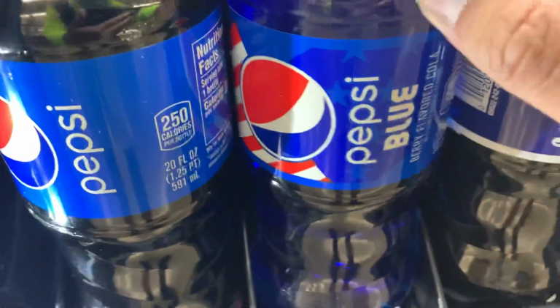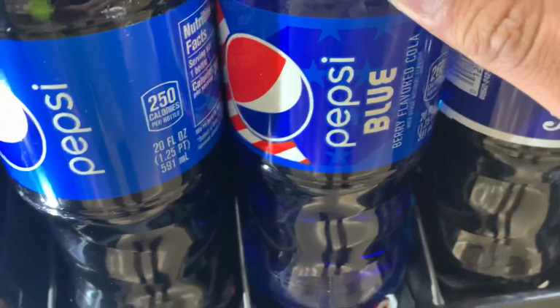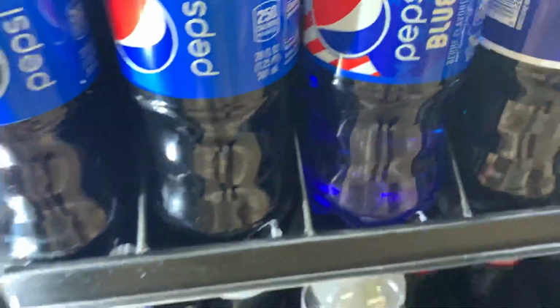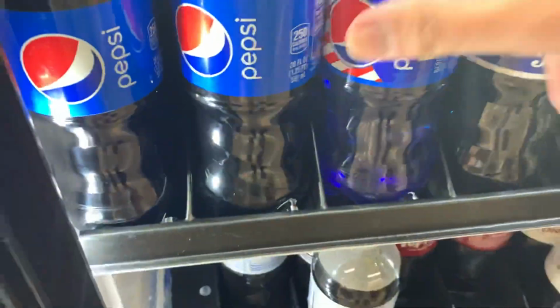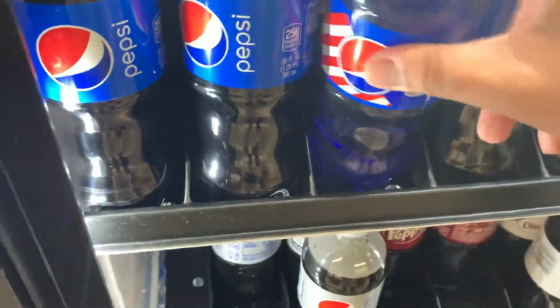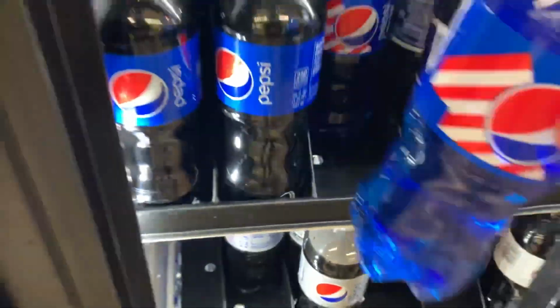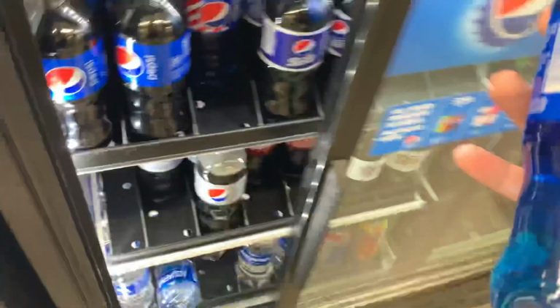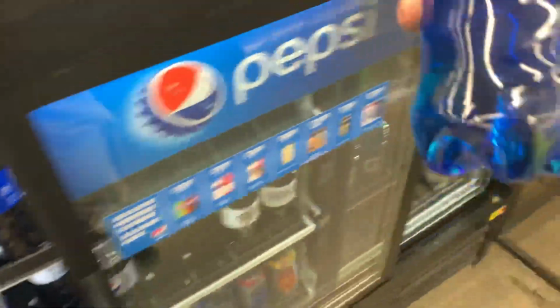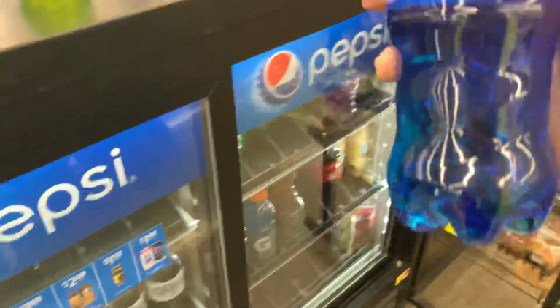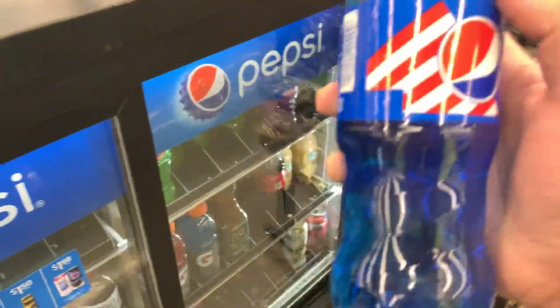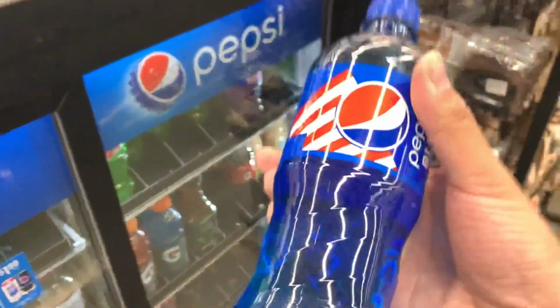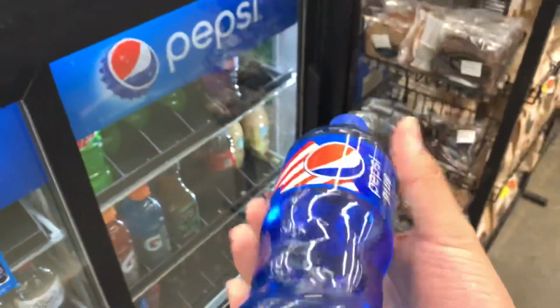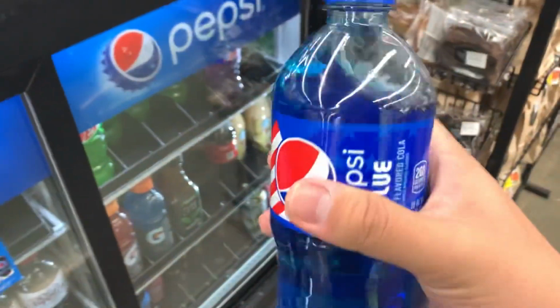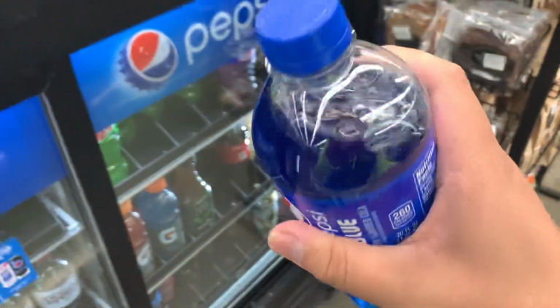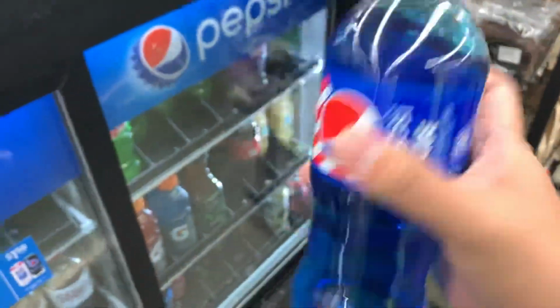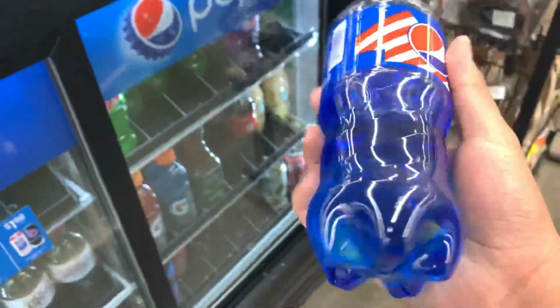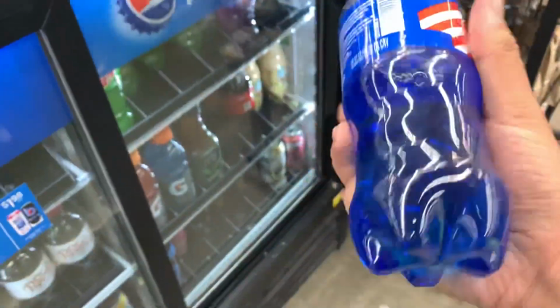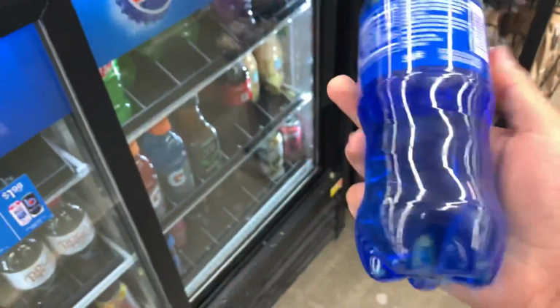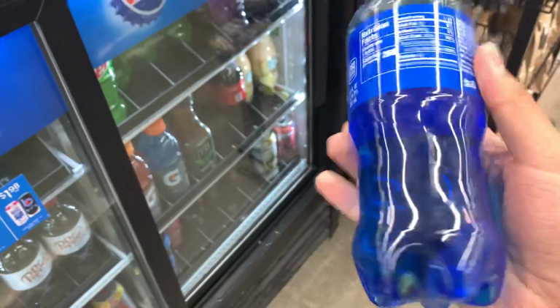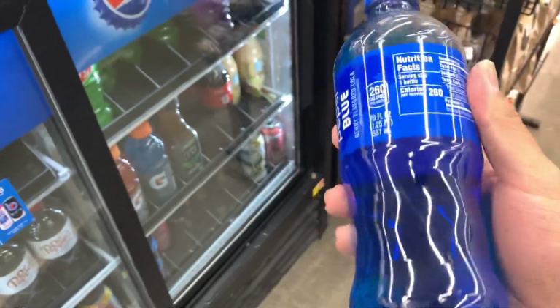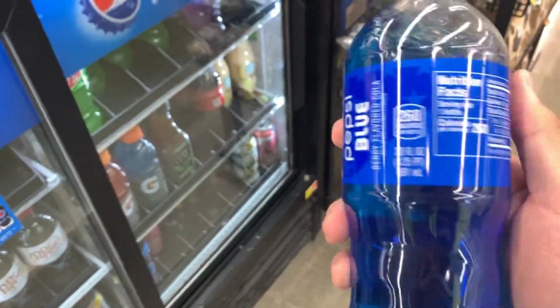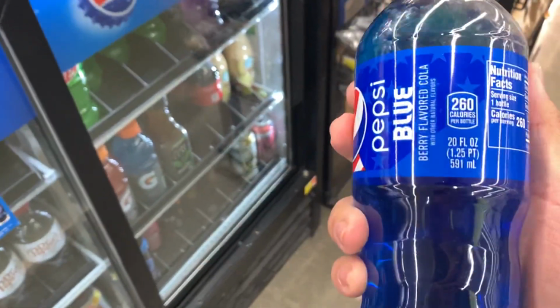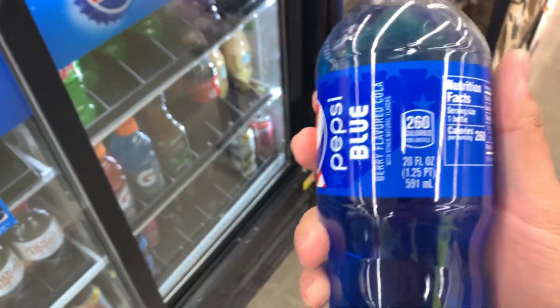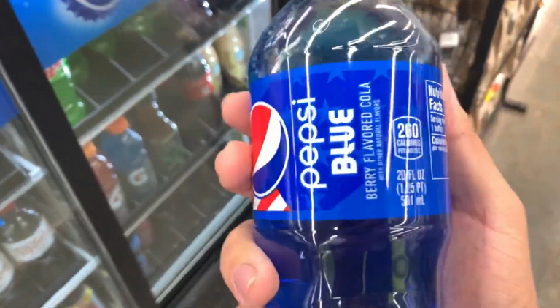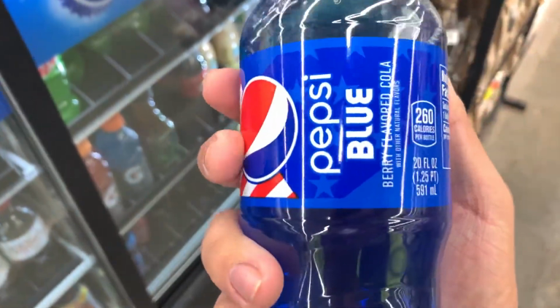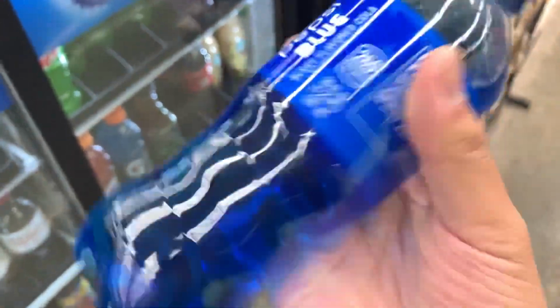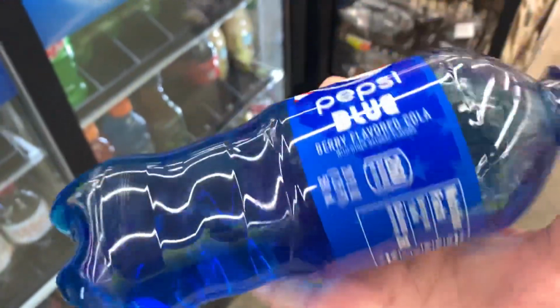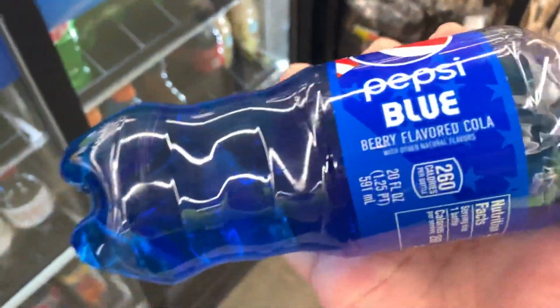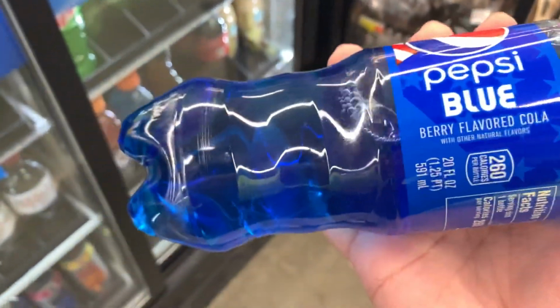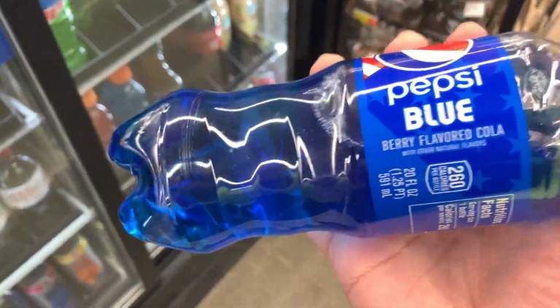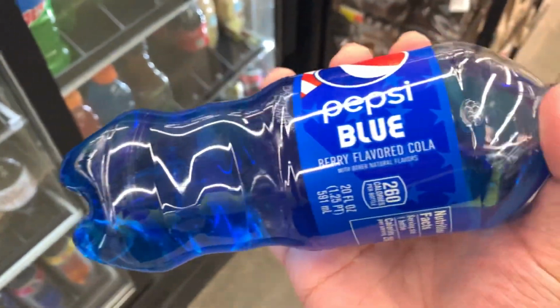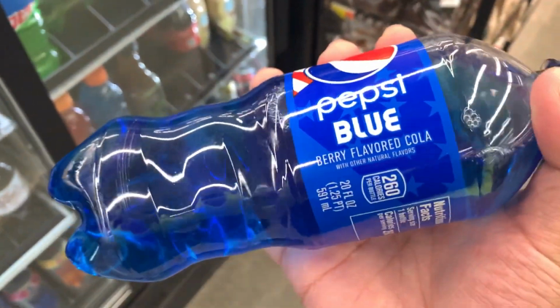Yeah, here it is. Wow, look at the color texture of it. Looks neat. Pepsi Blue — berry flavored soda.